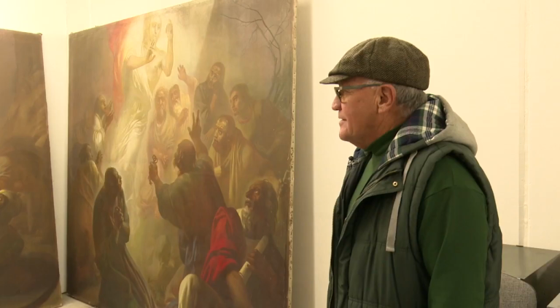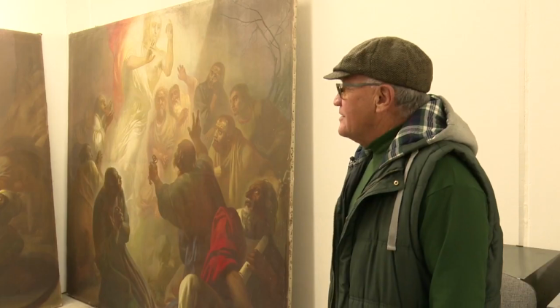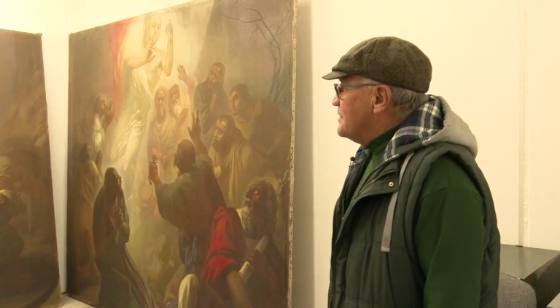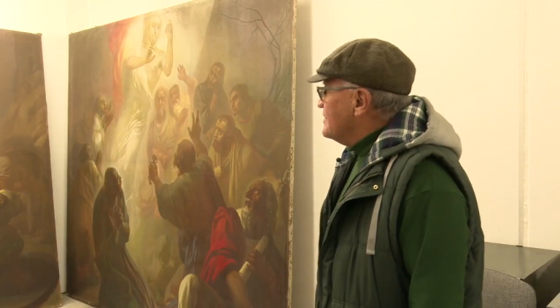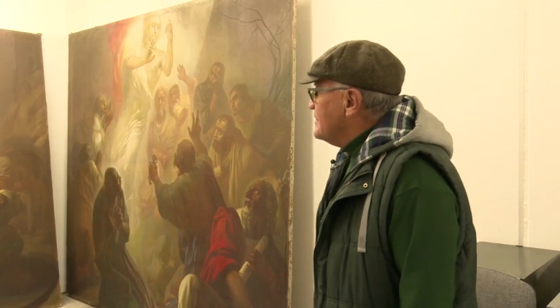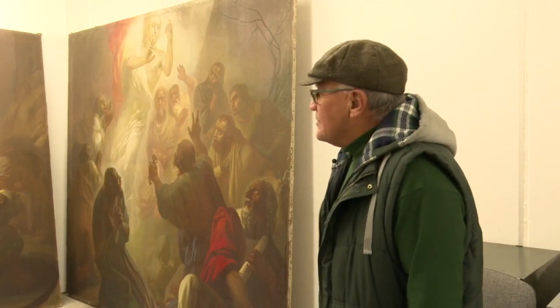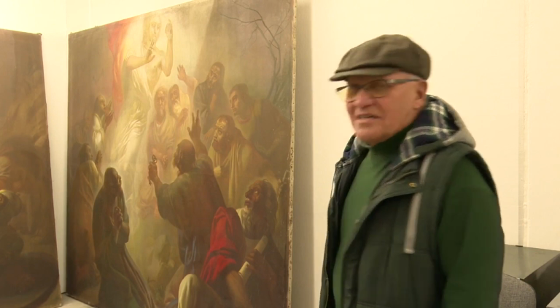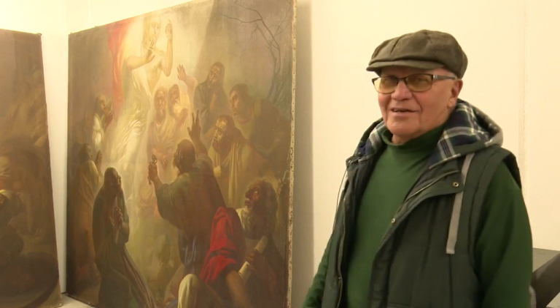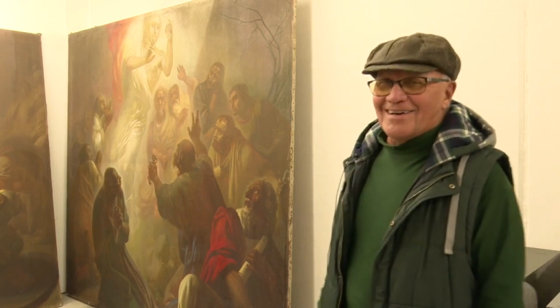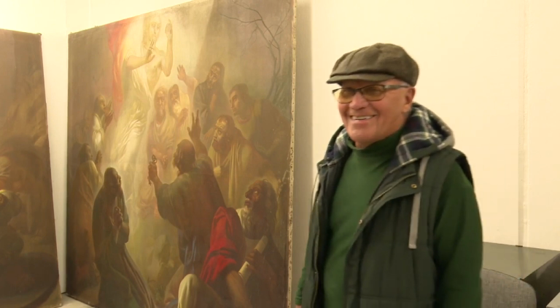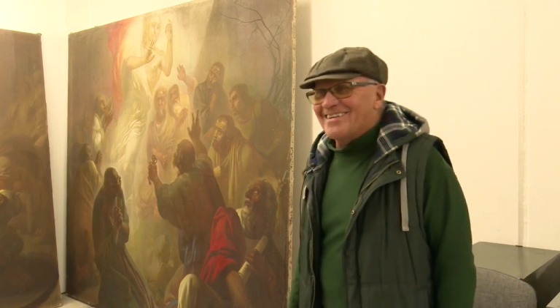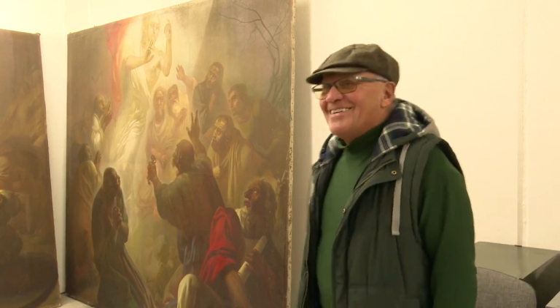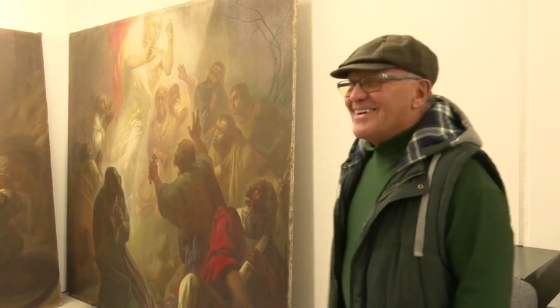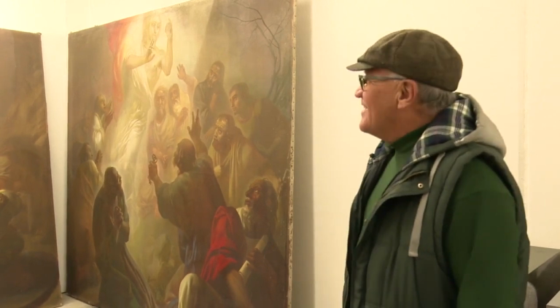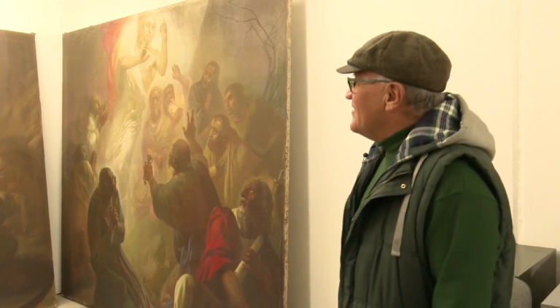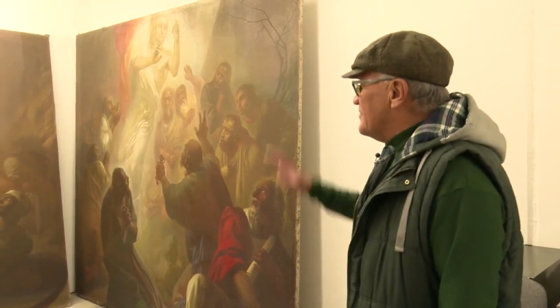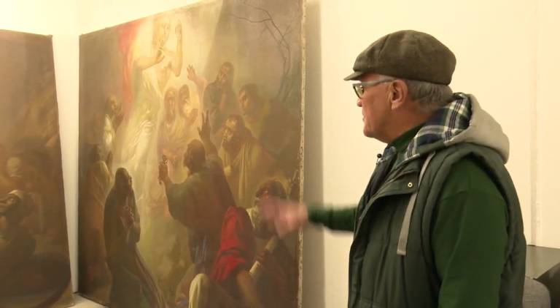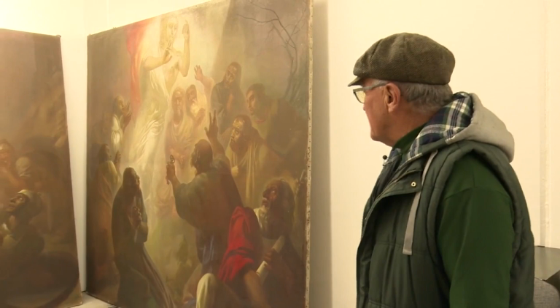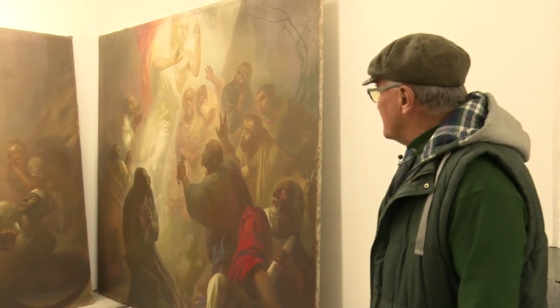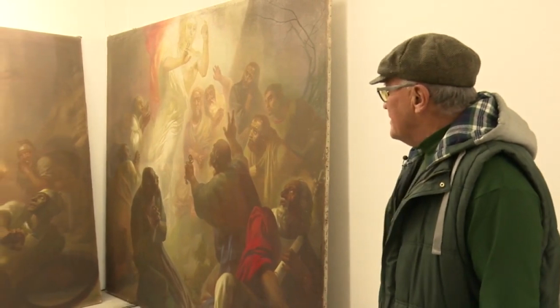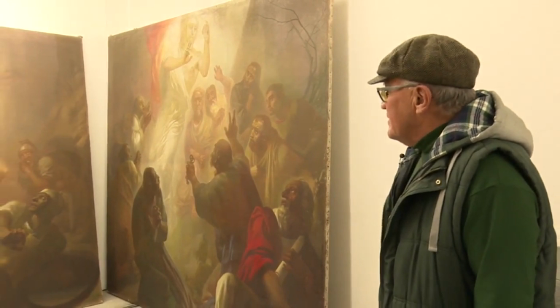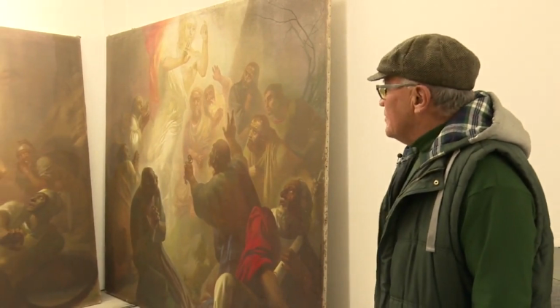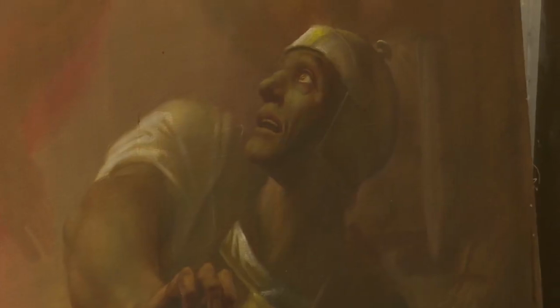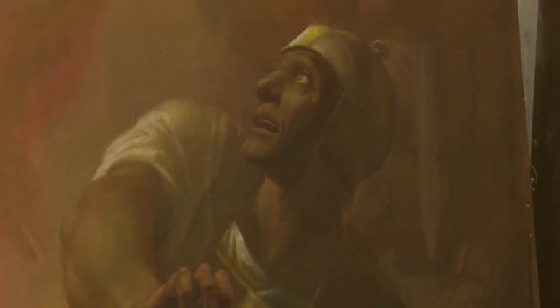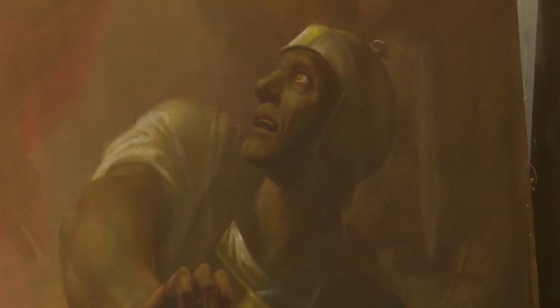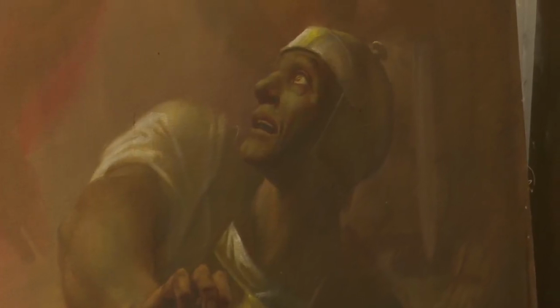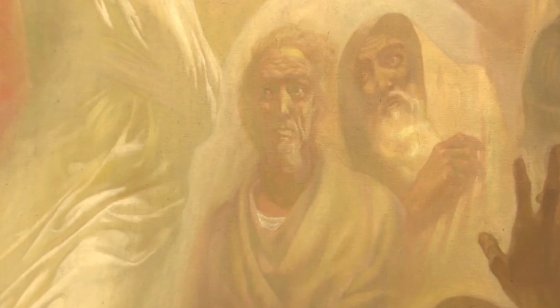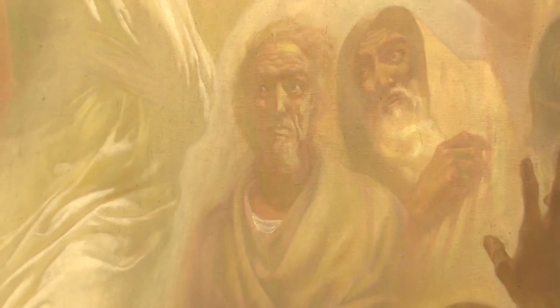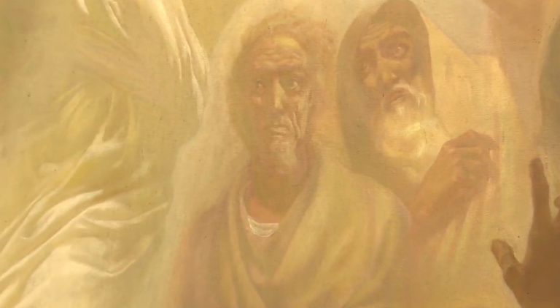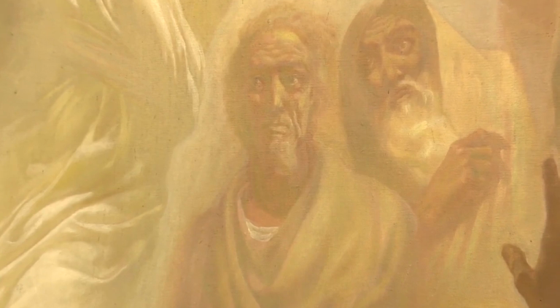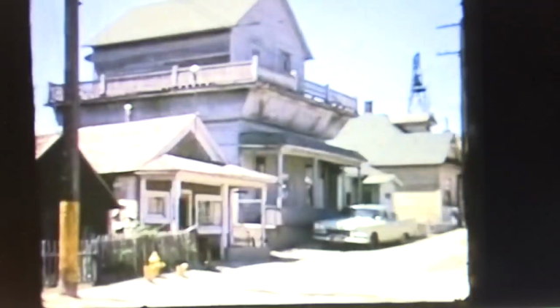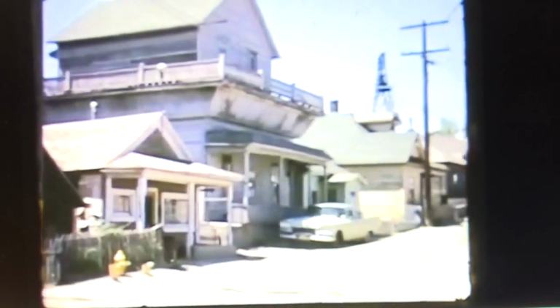He should go straight to heaven, I guess. I love these pictures. And to me, it opens the door for where you grew up and everything that happened.